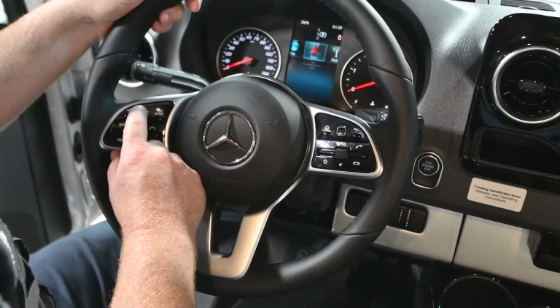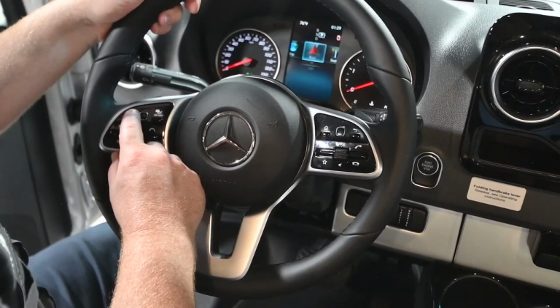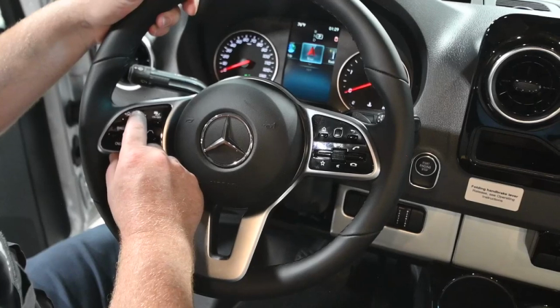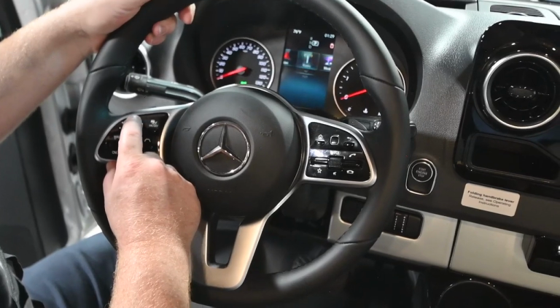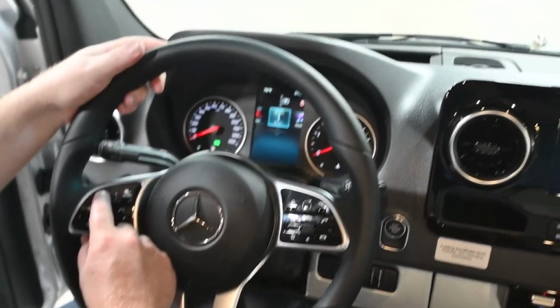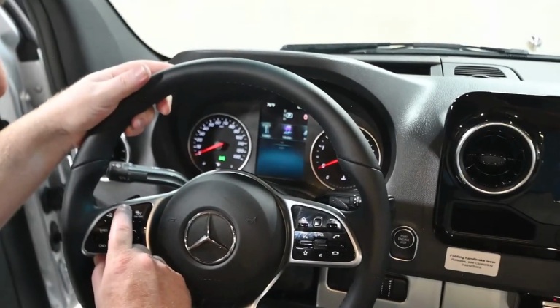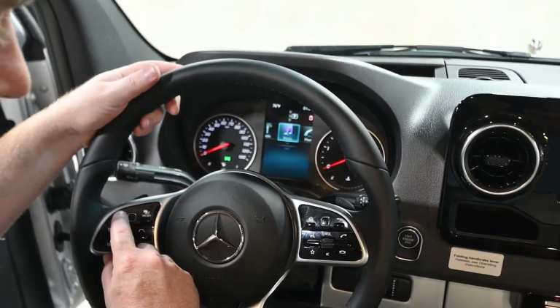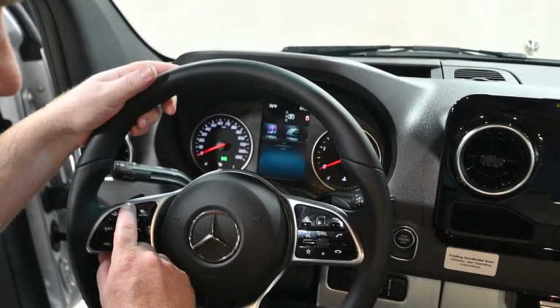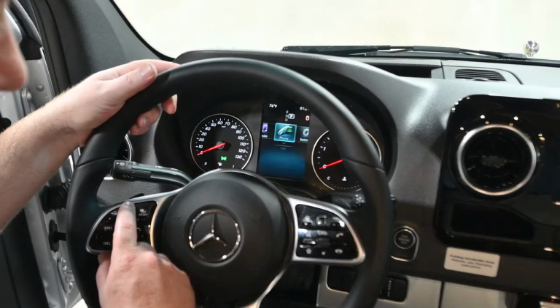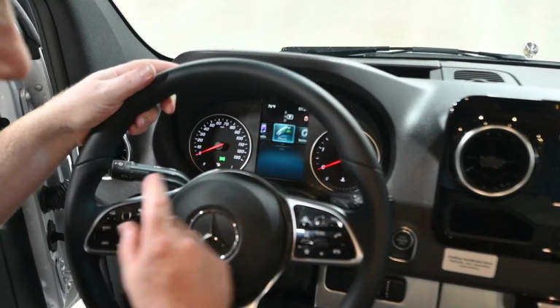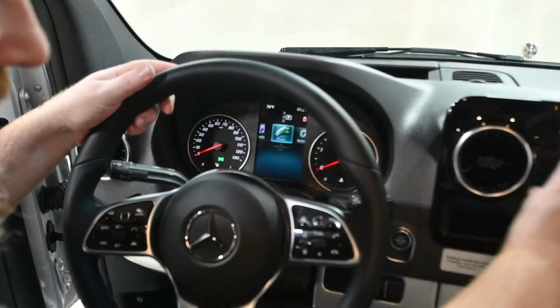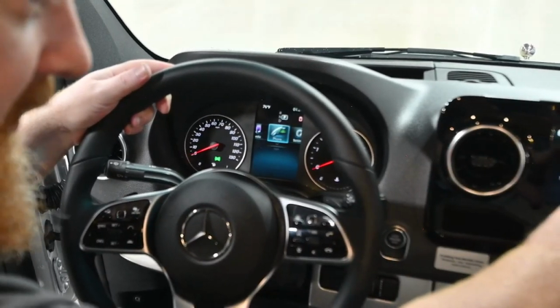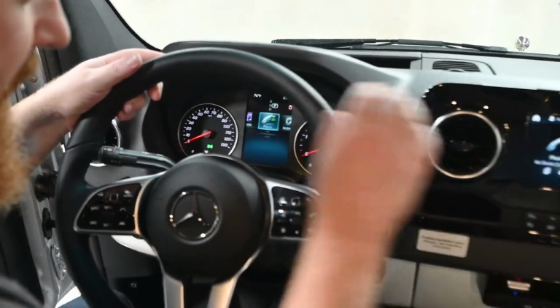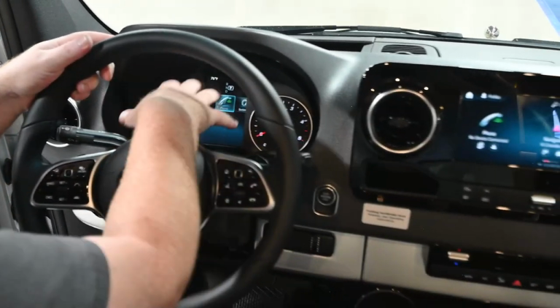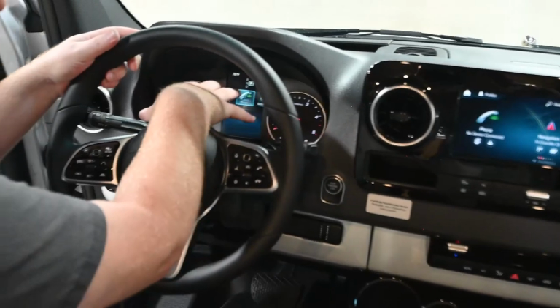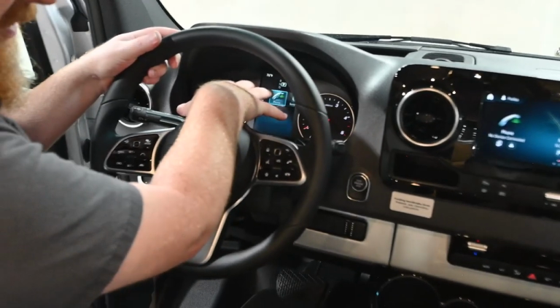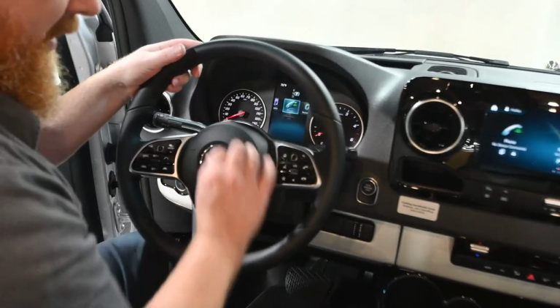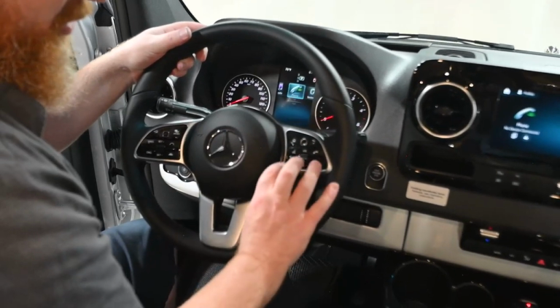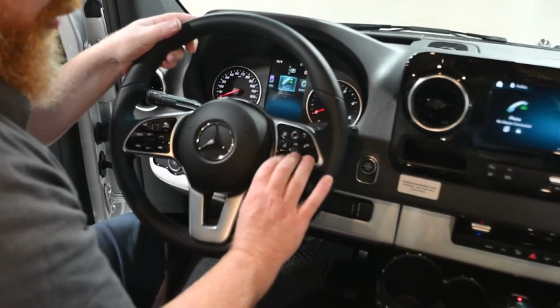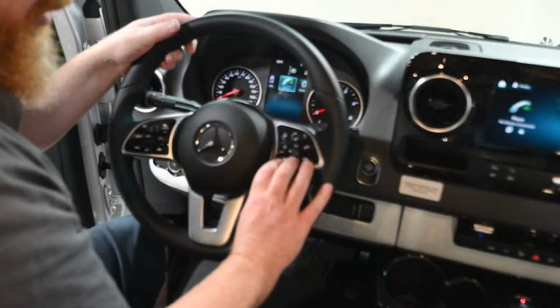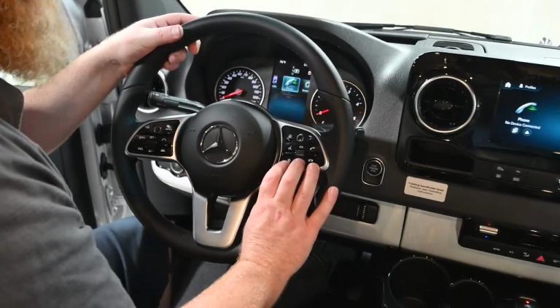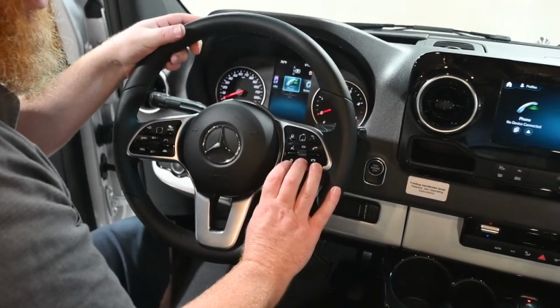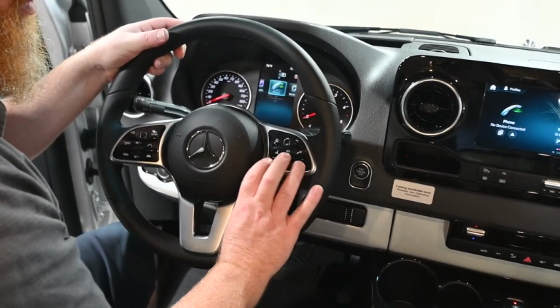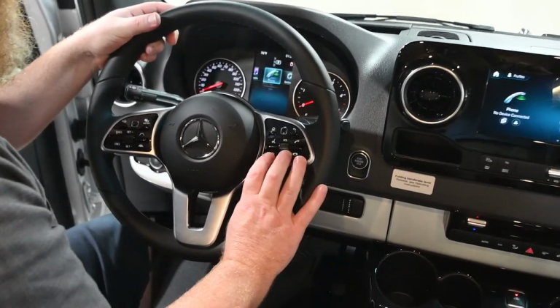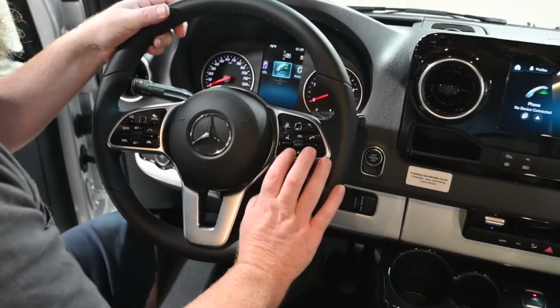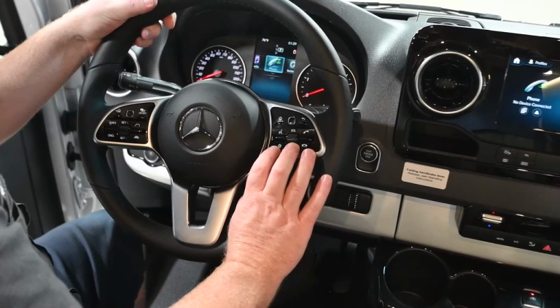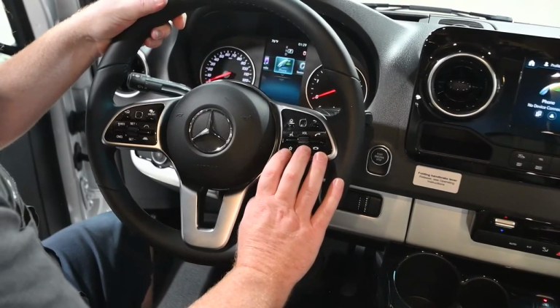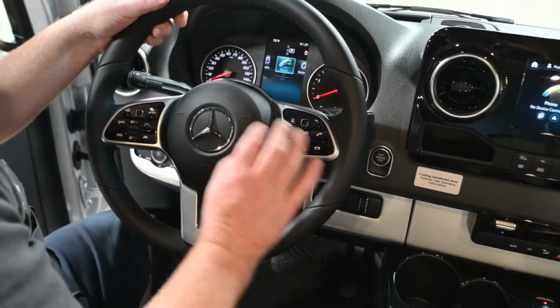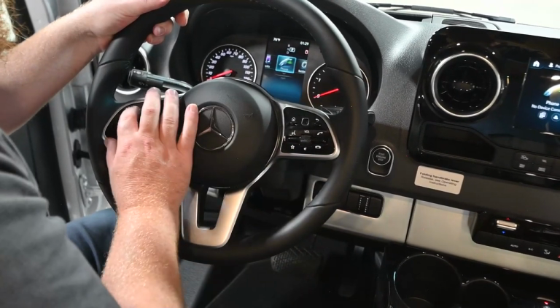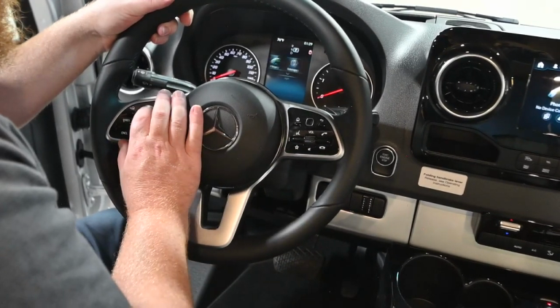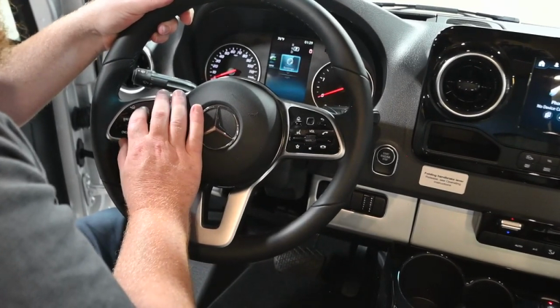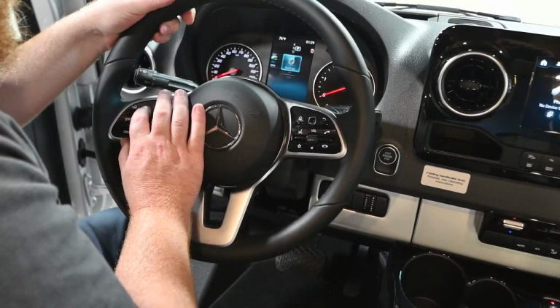Navigation, radio, media, and phone are all set up on this screen — this is basically just the display. You can control the phone when it's paired through these buttons on the right-hand side of the steering wheel. In settings, we have two options: vehicle options, which include the sensitivity of the windshield wiper rain sensor, and display and operation.